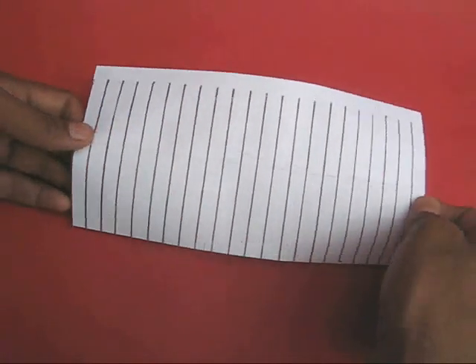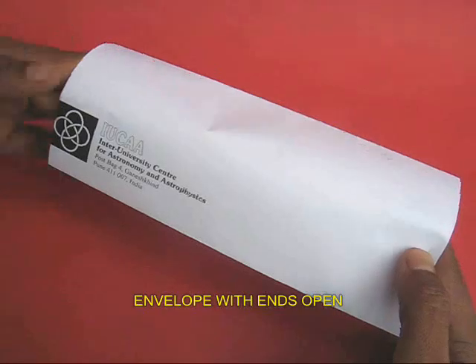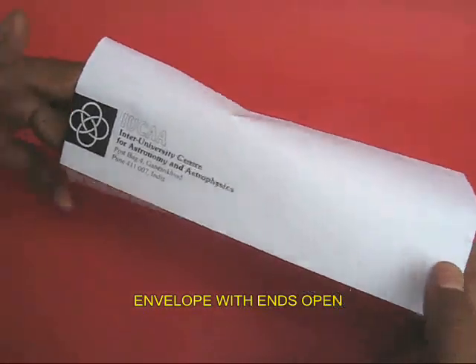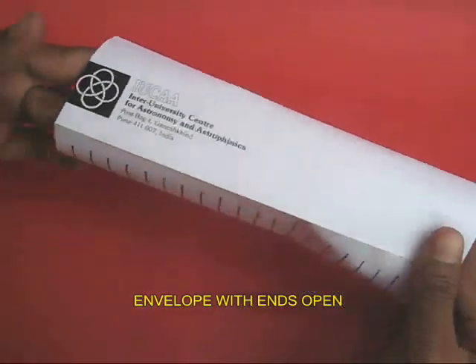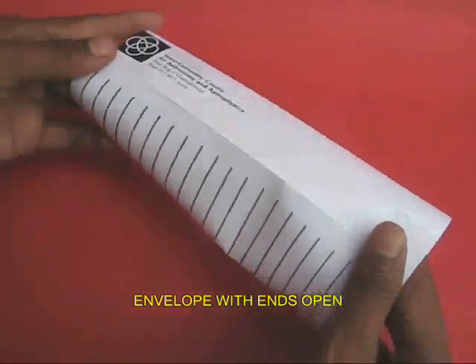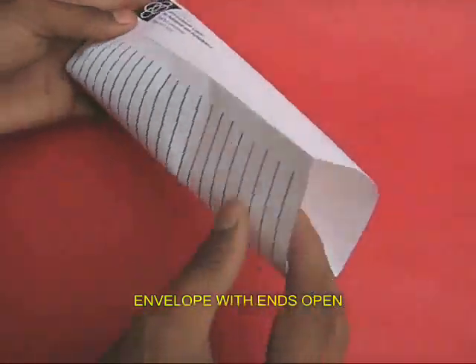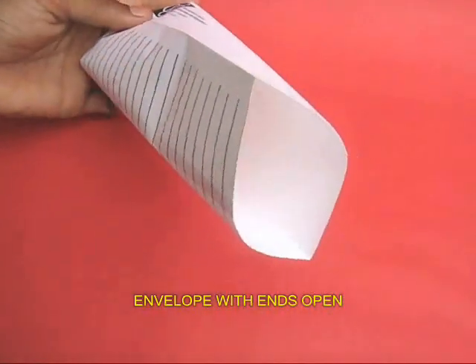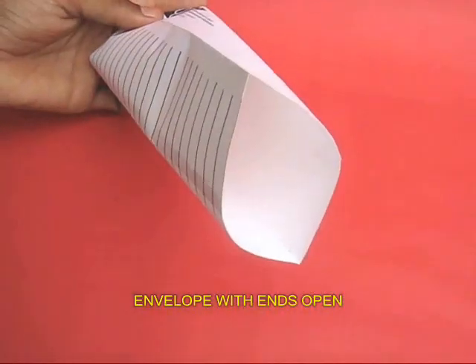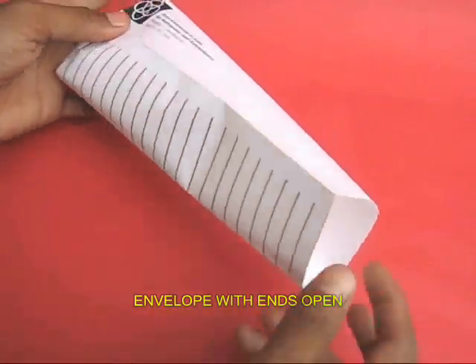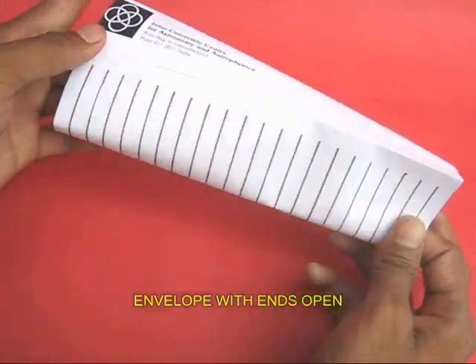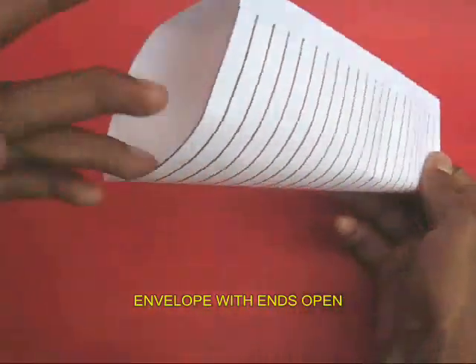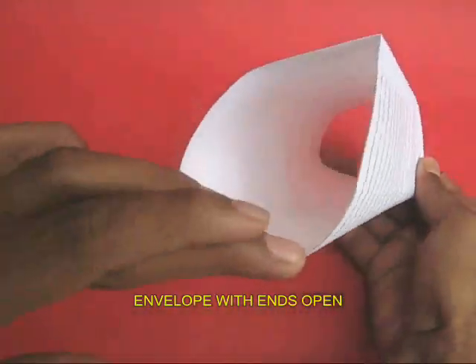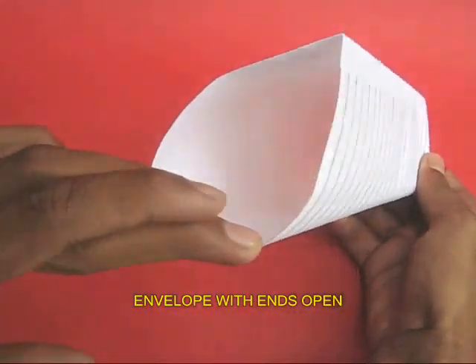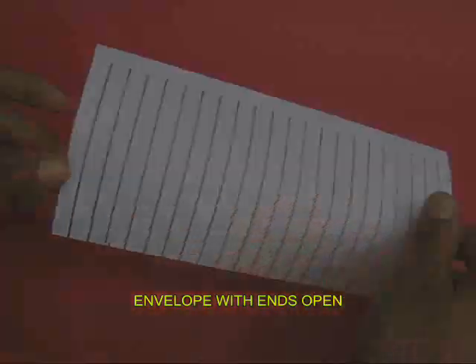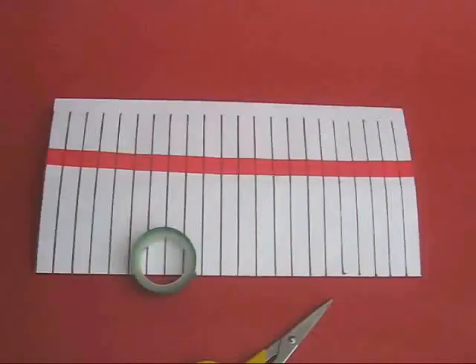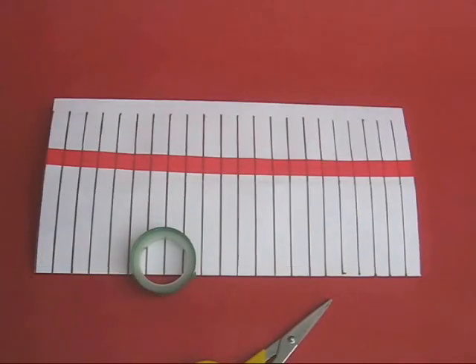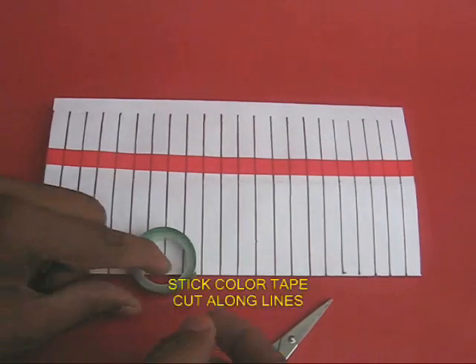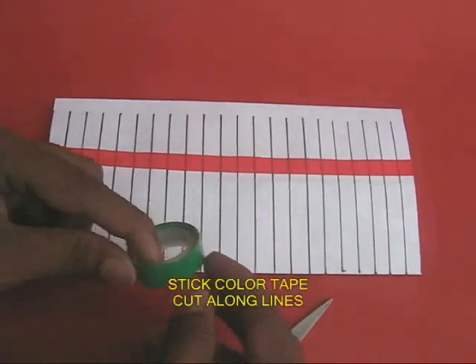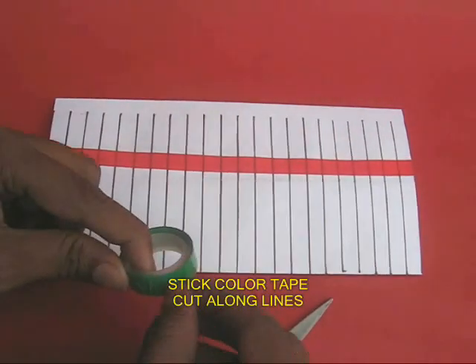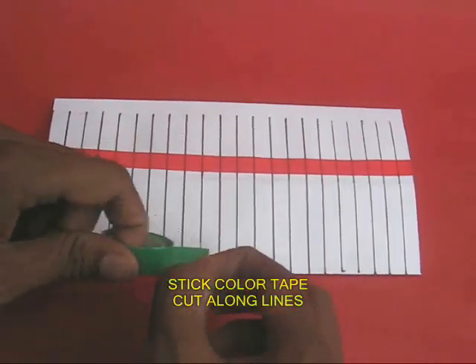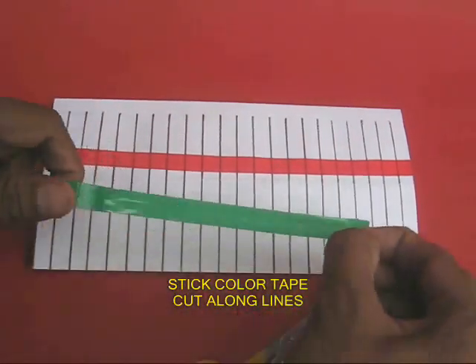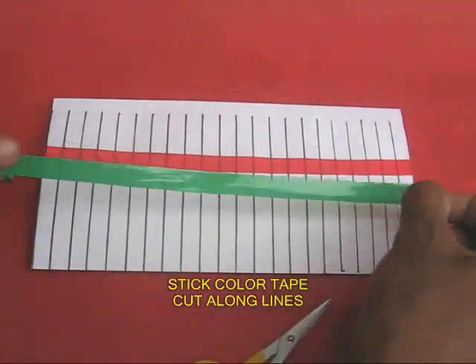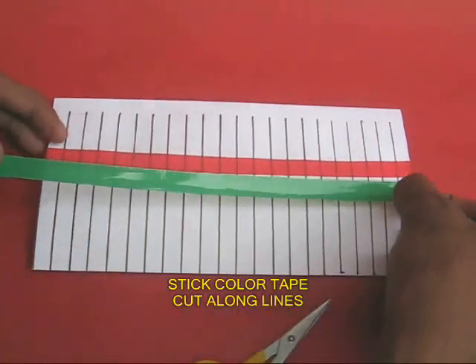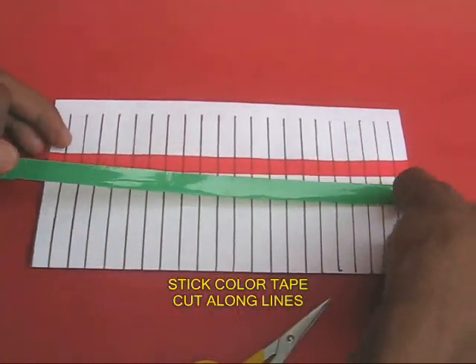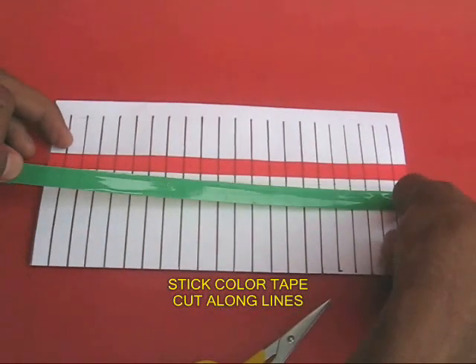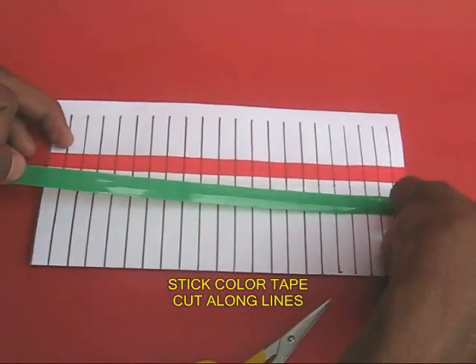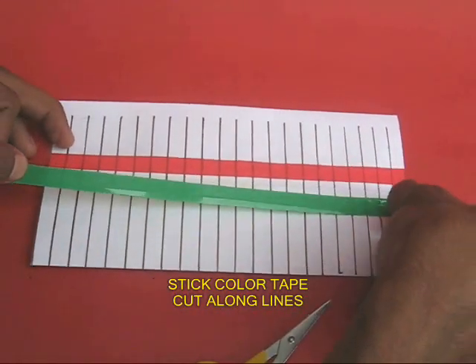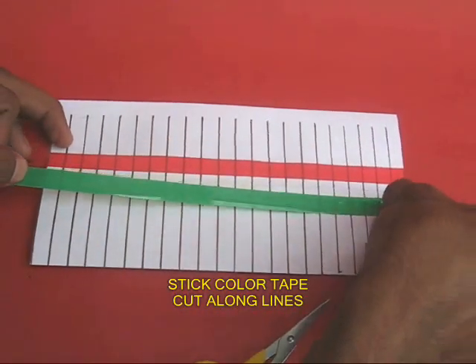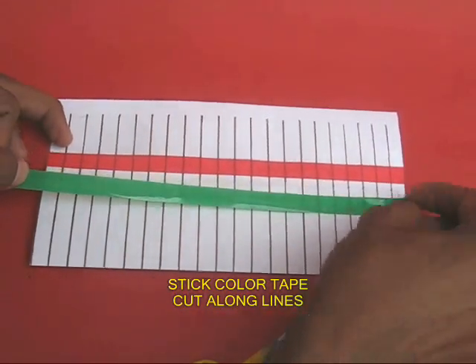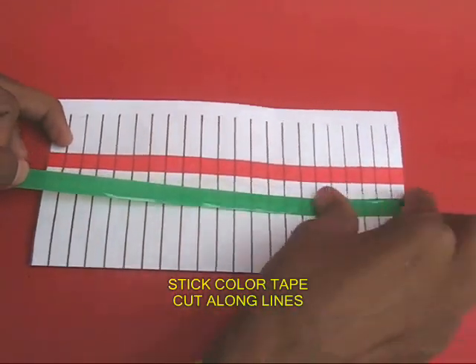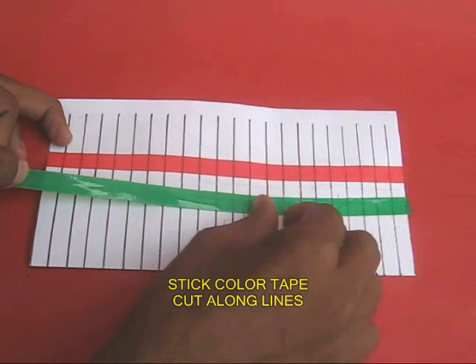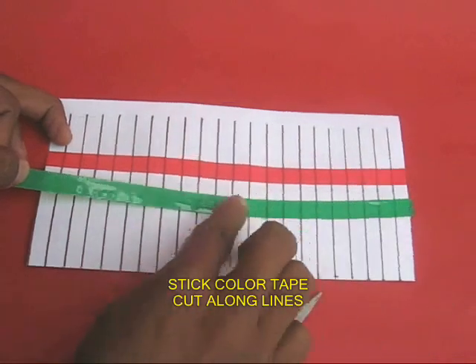The envelope is open on both the ends. Now take colored tape and stick a red and a green strip in the center.